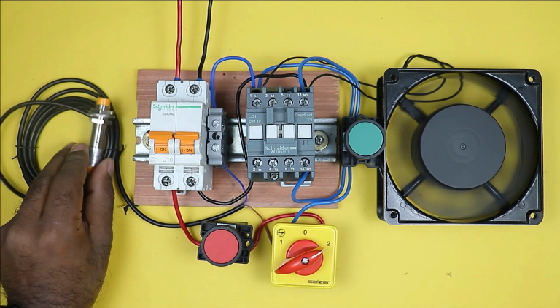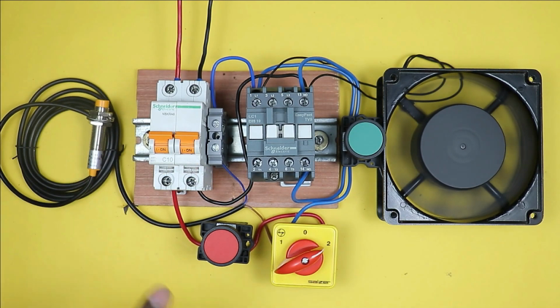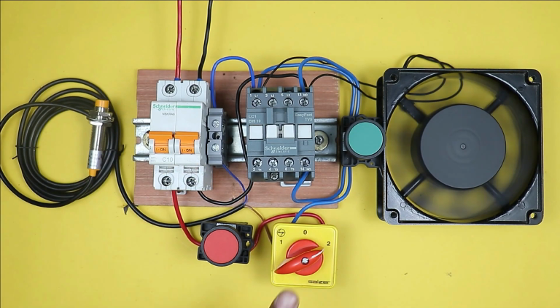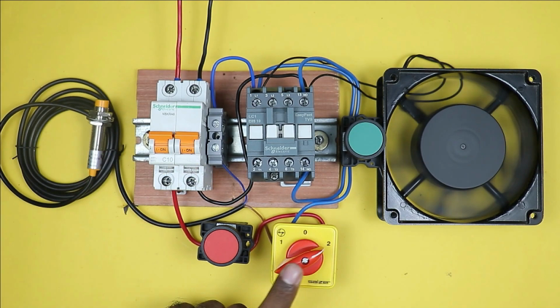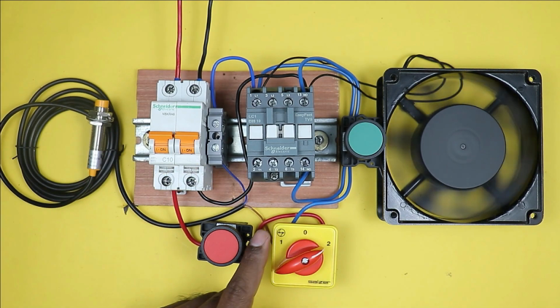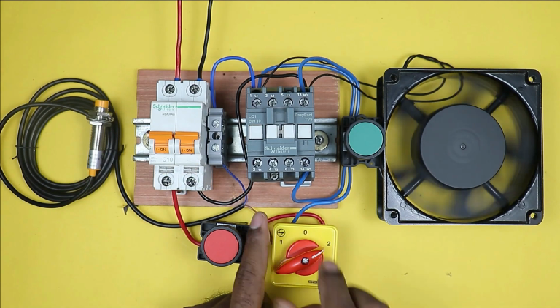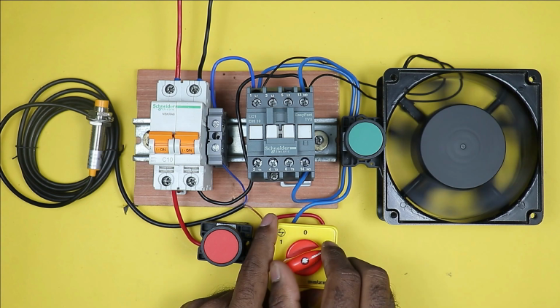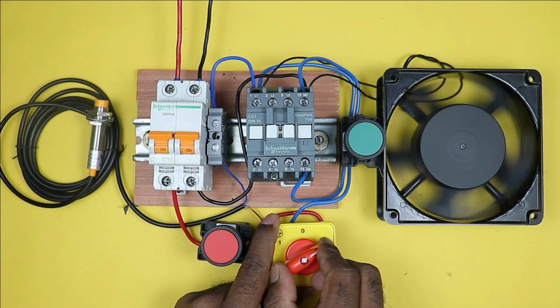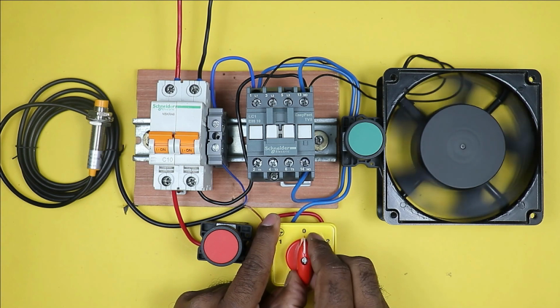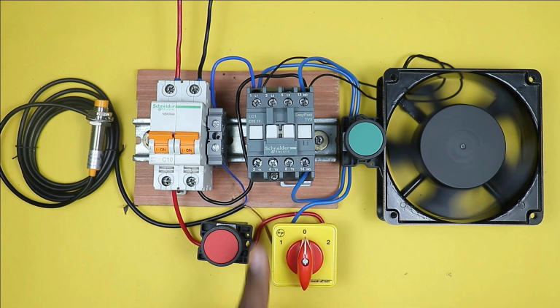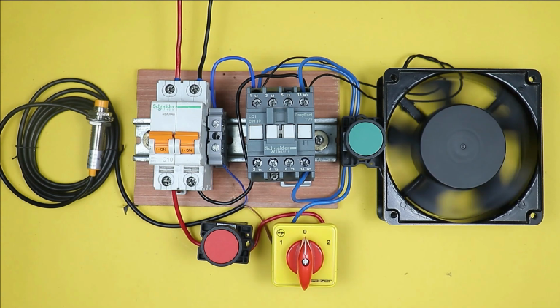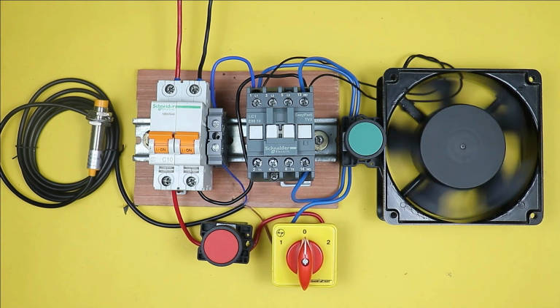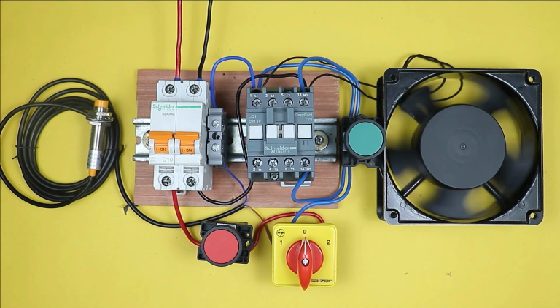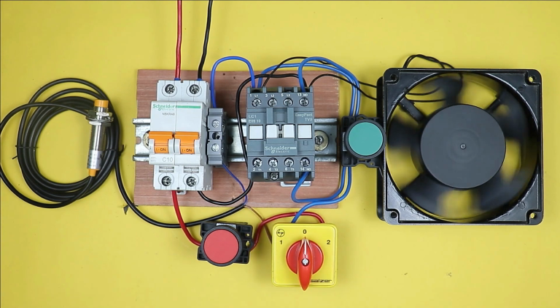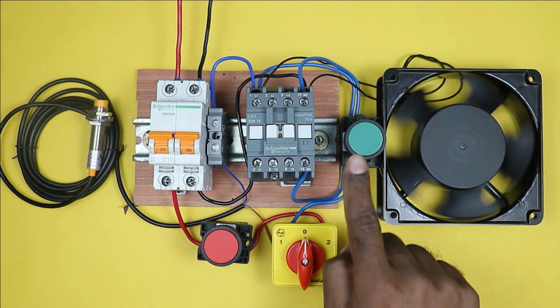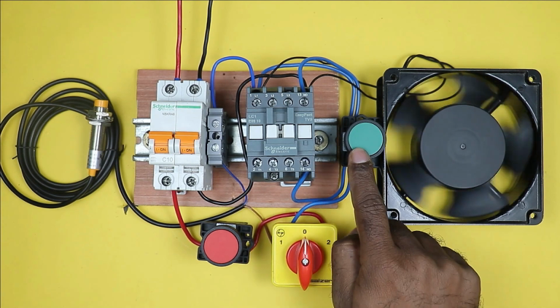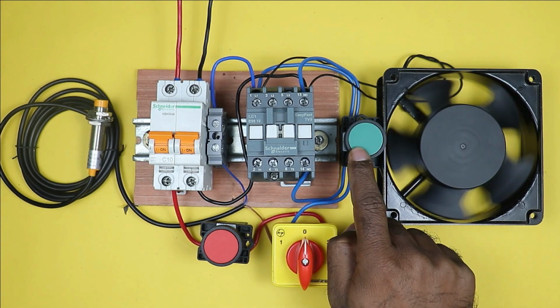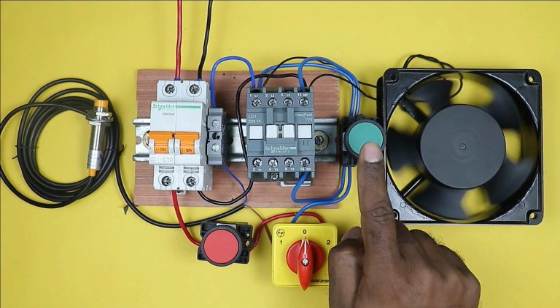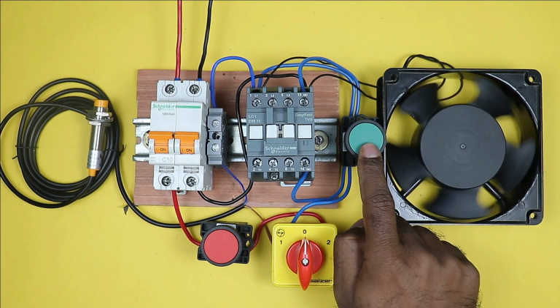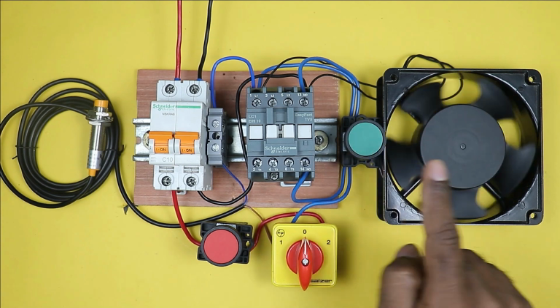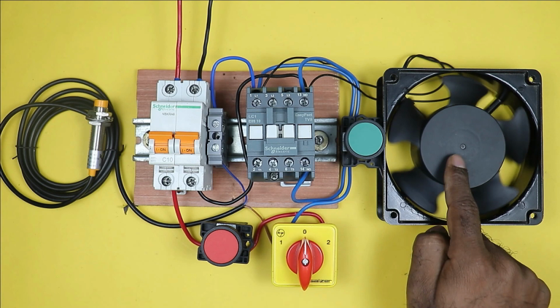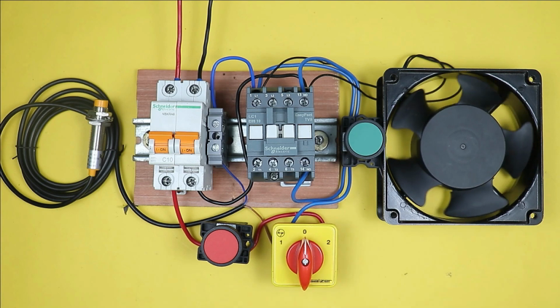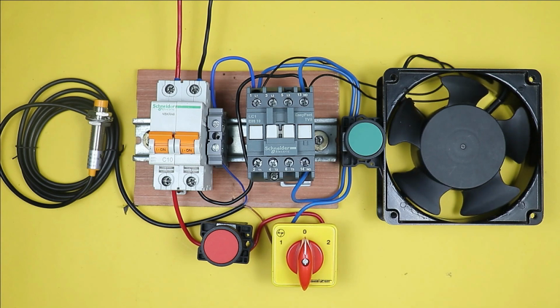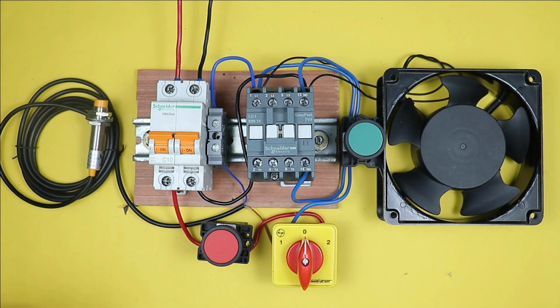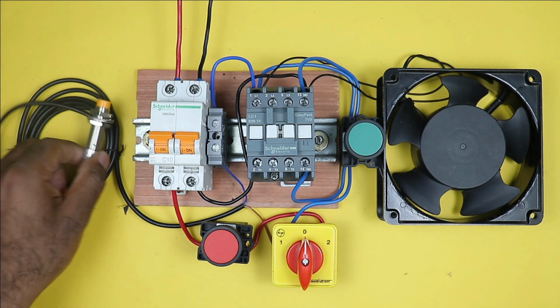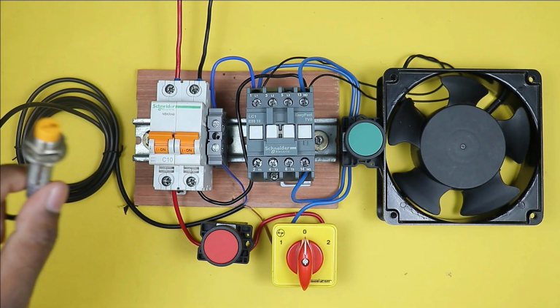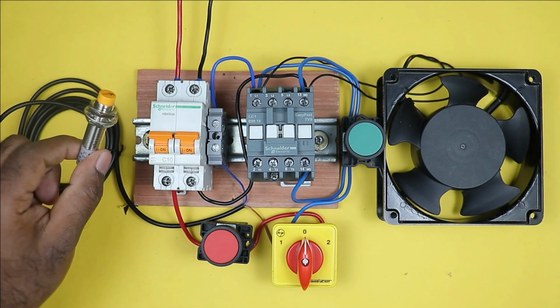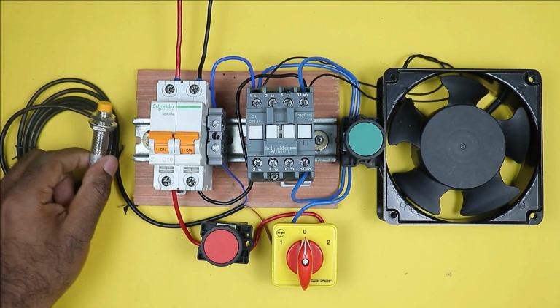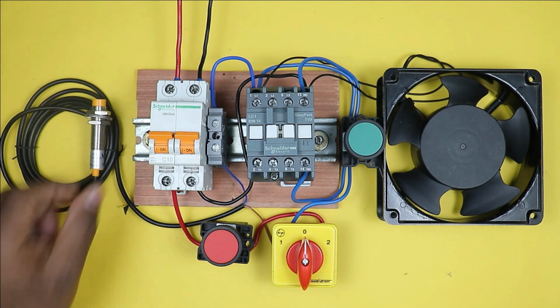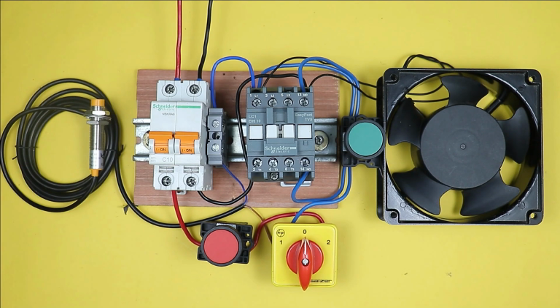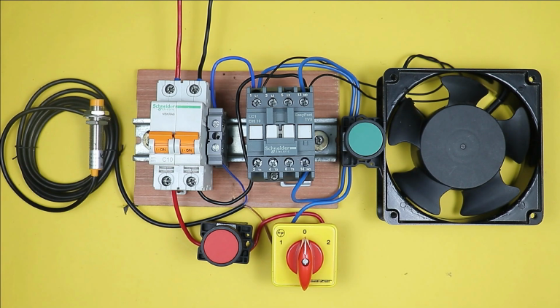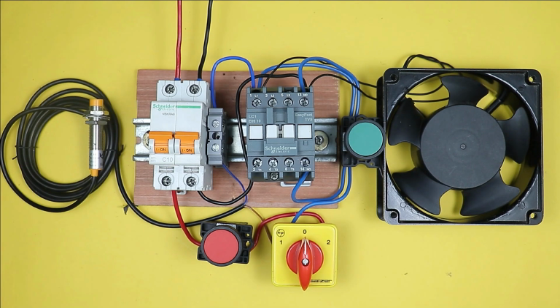If I select the zero position in this selector switch, then in this condition we cannot turn on the motor through the push button, and not even through the sensor can we turn on the motor.